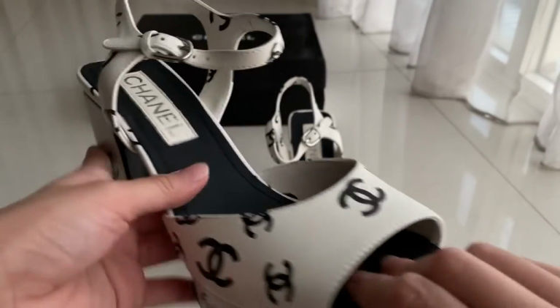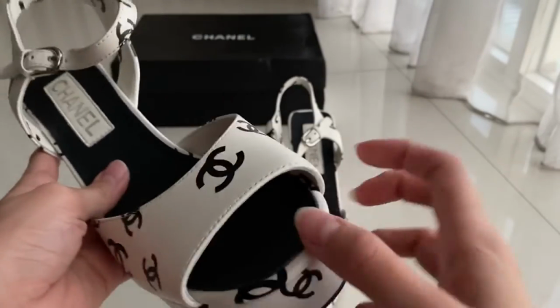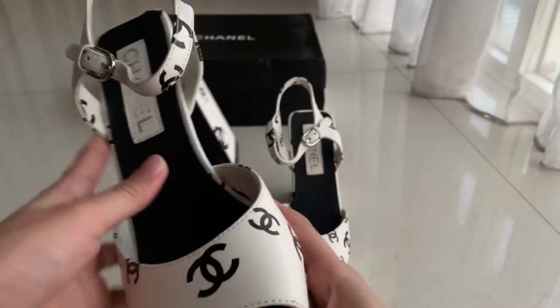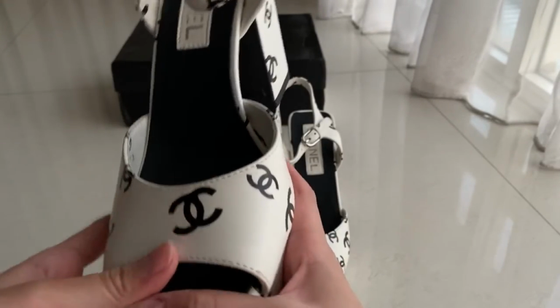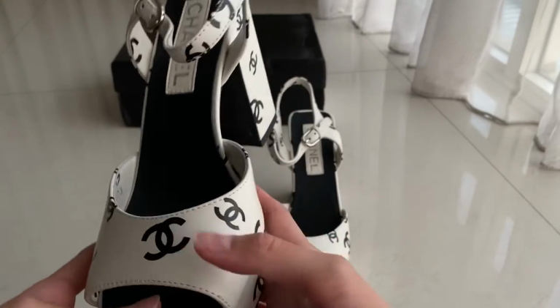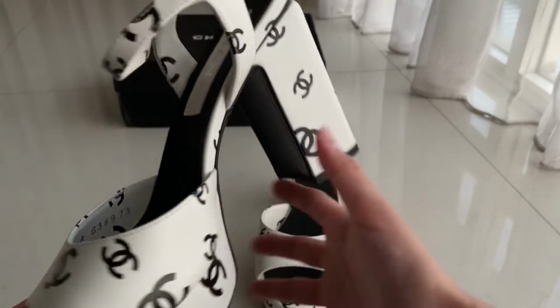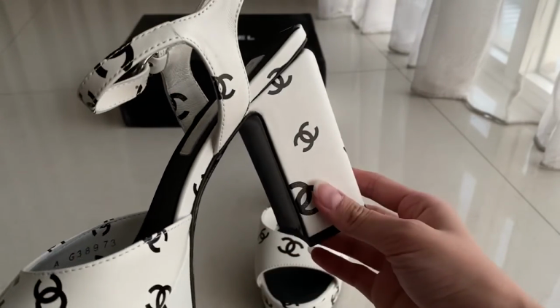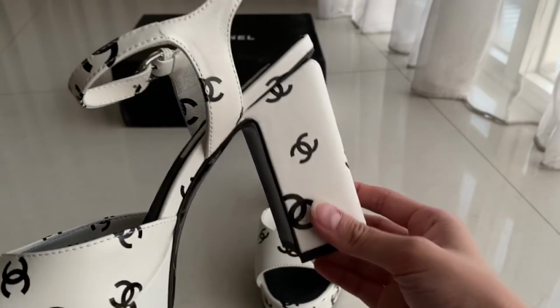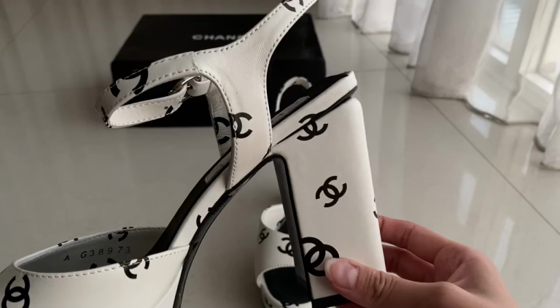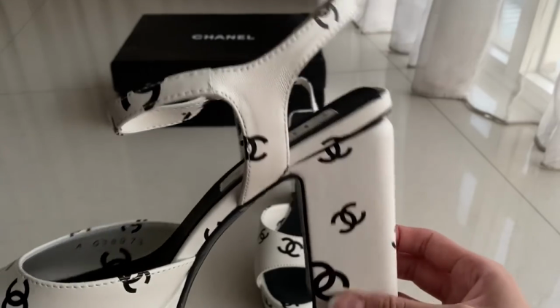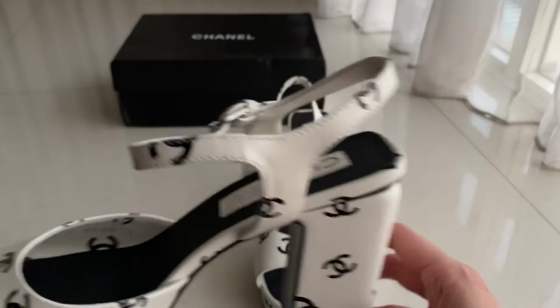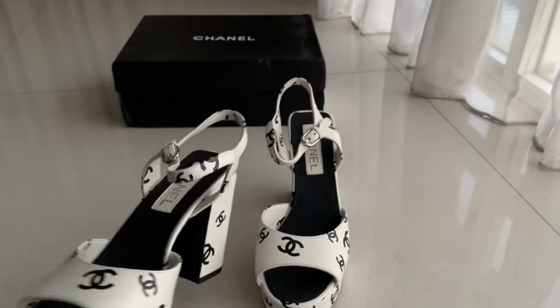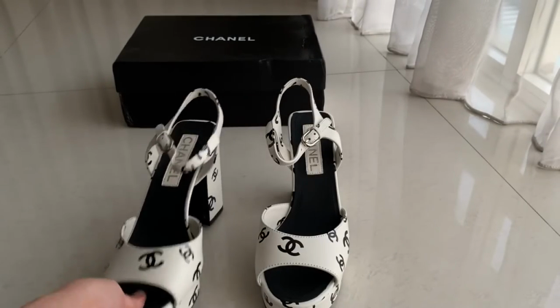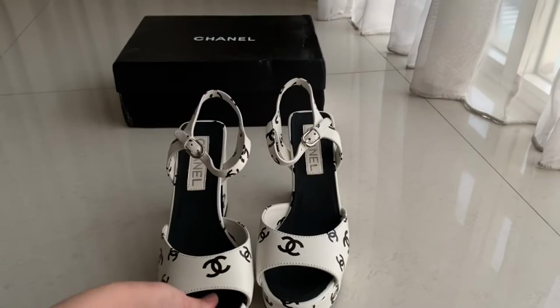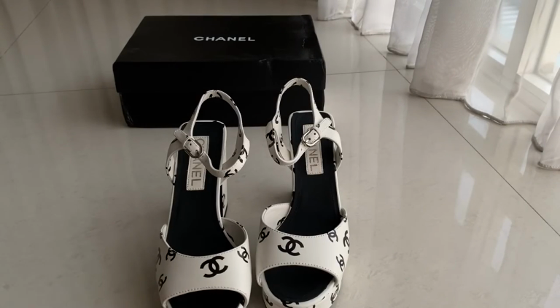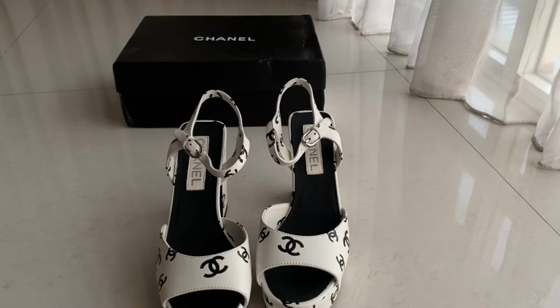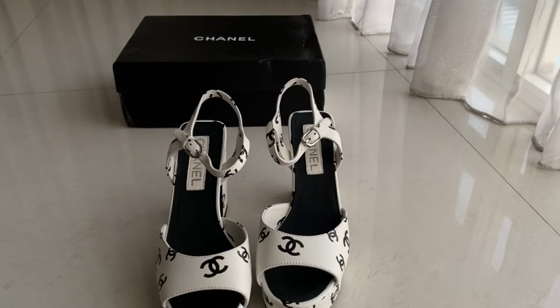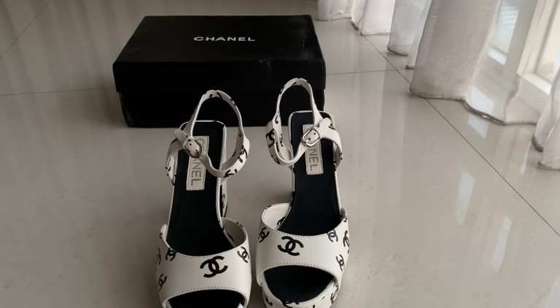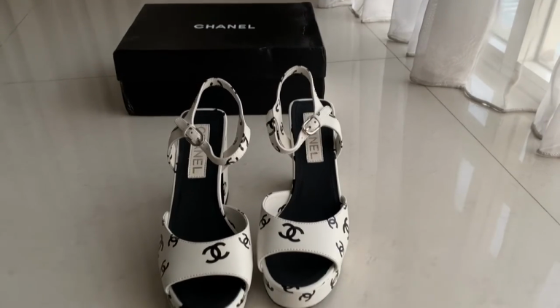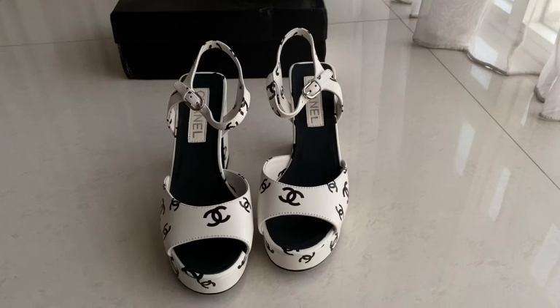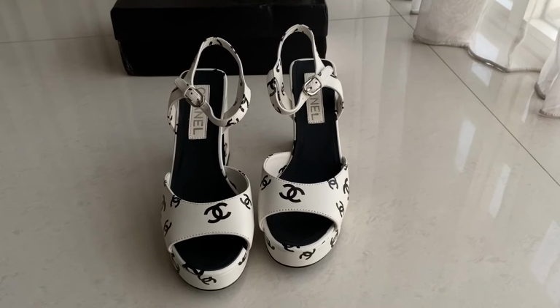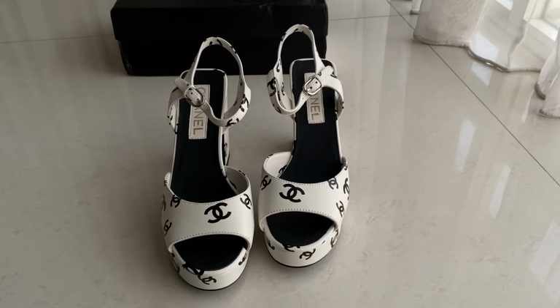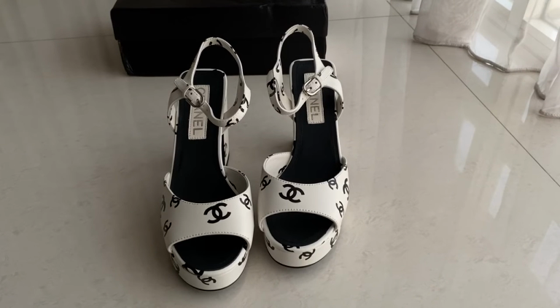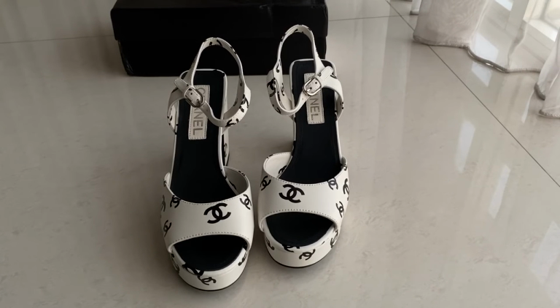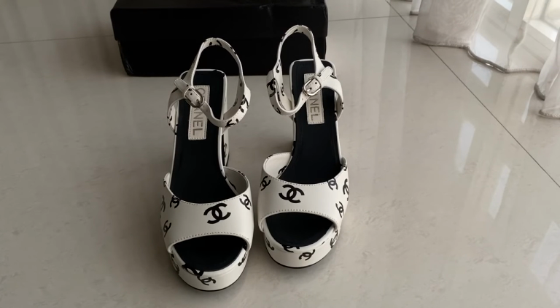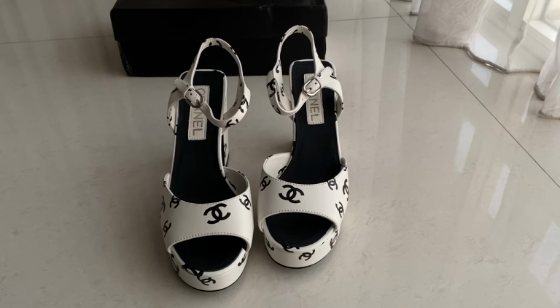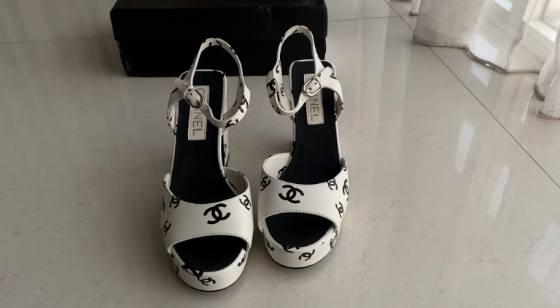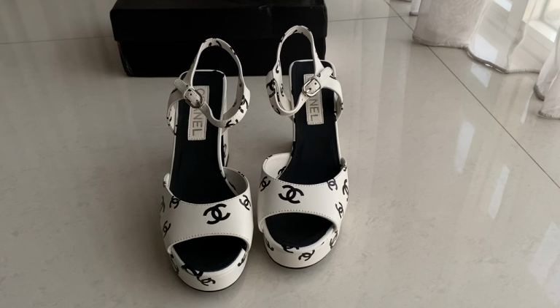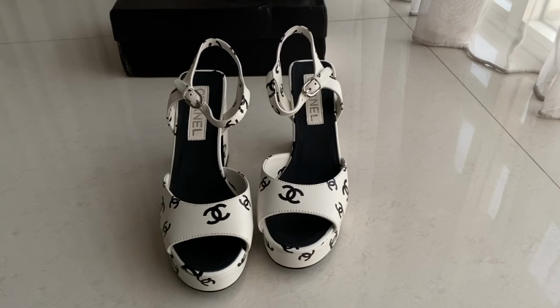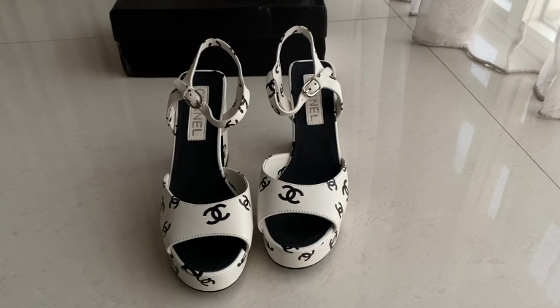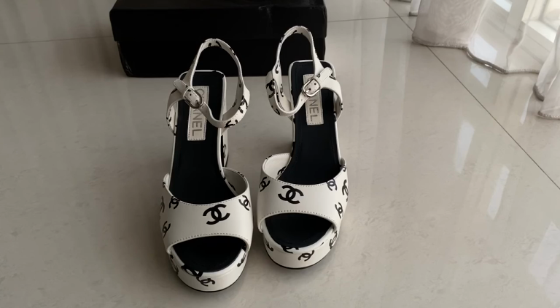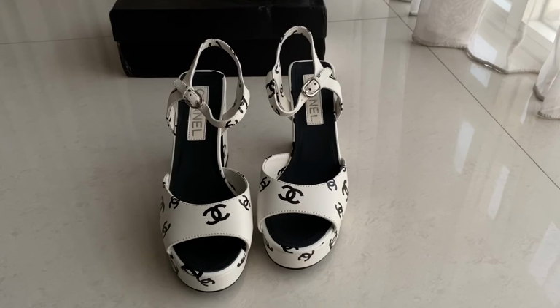If you want this one, you can pre-order for it and we have sizes 35 until 40. If you have any question for the model or other models, you can actually message on WhatsApp. We will put all the details in the description box below. Thank you guys for watching, see you in the next one. Bye!